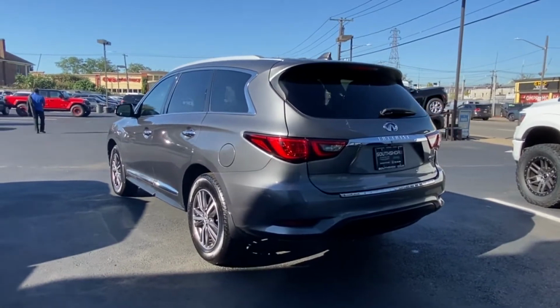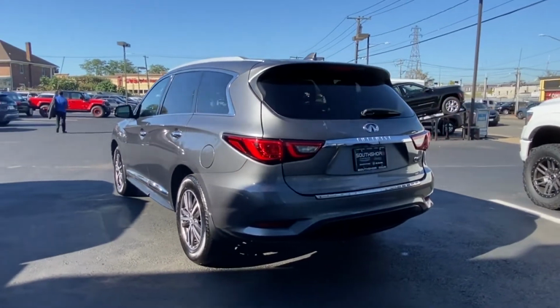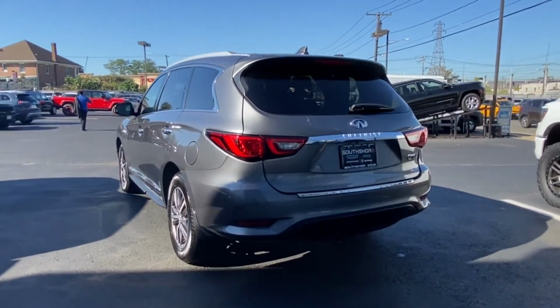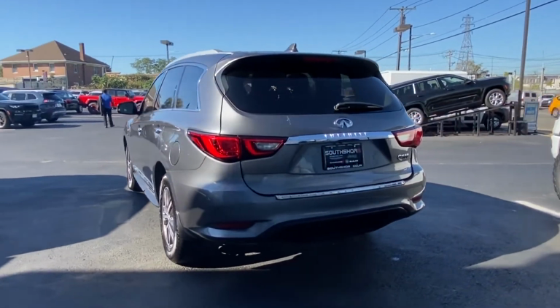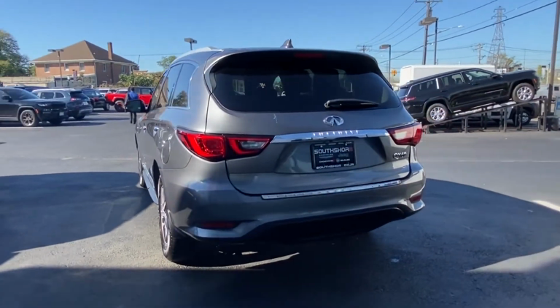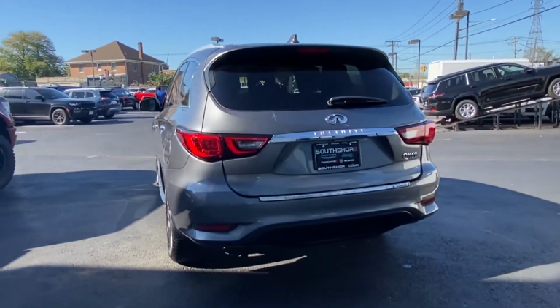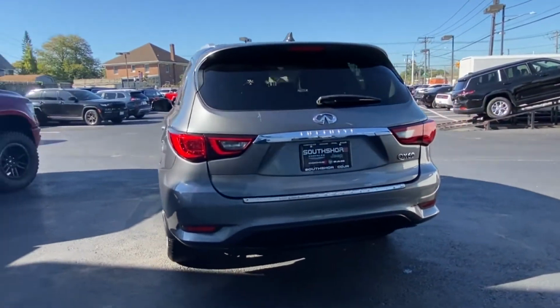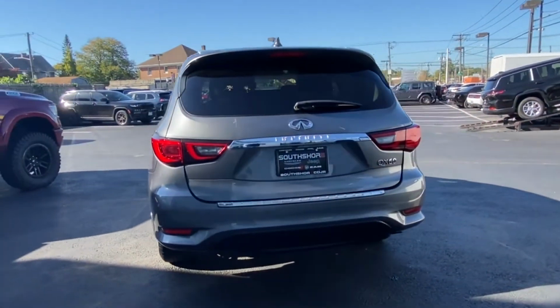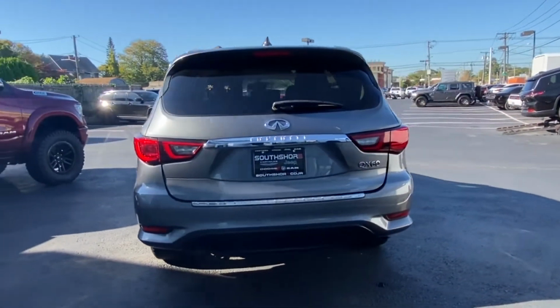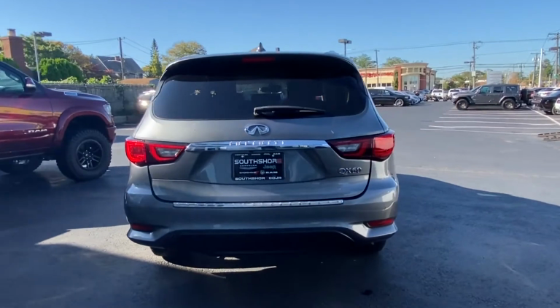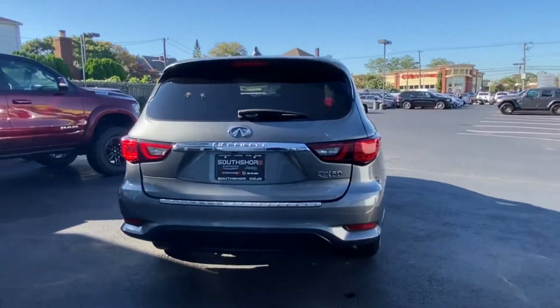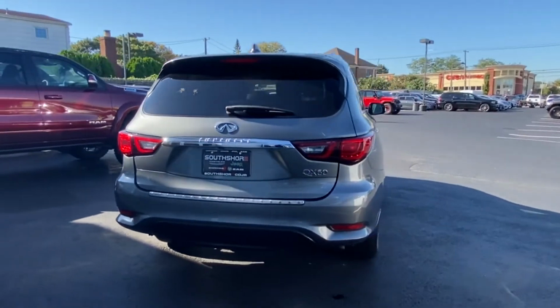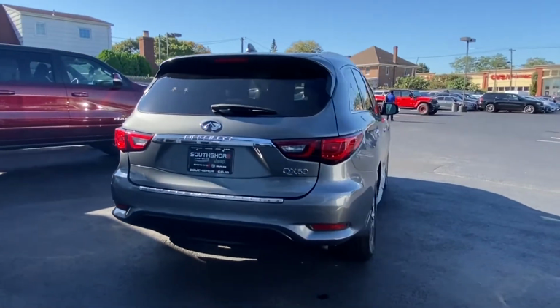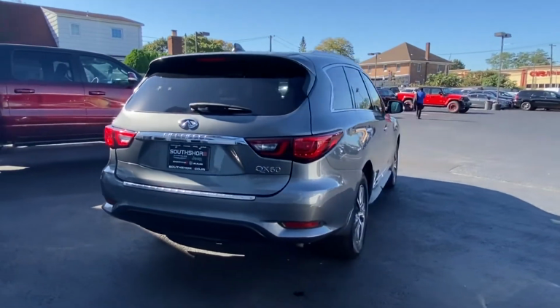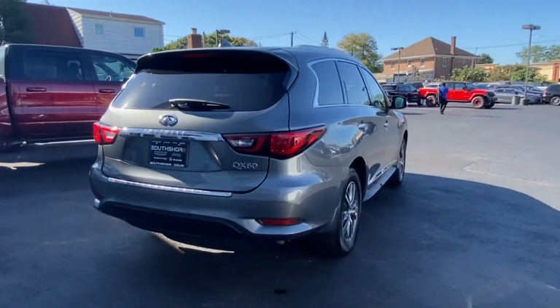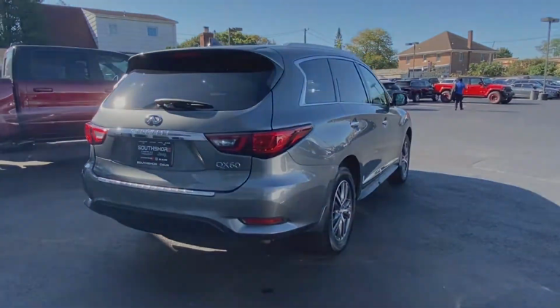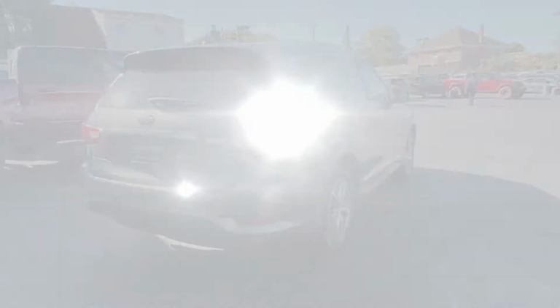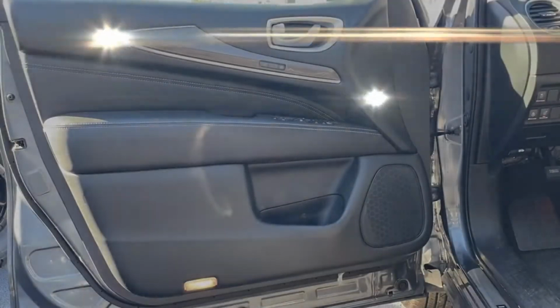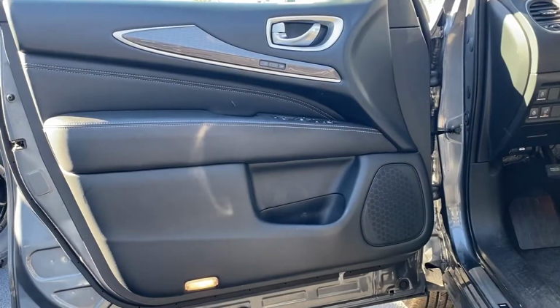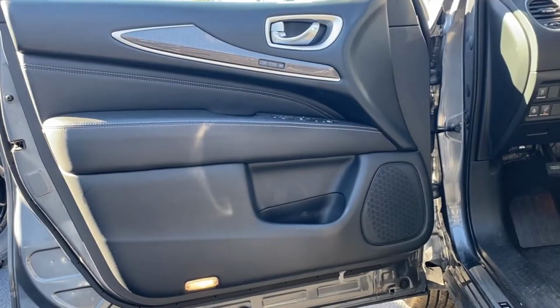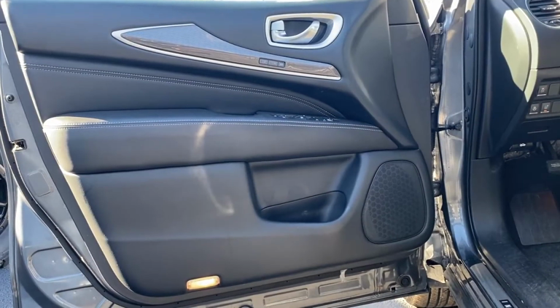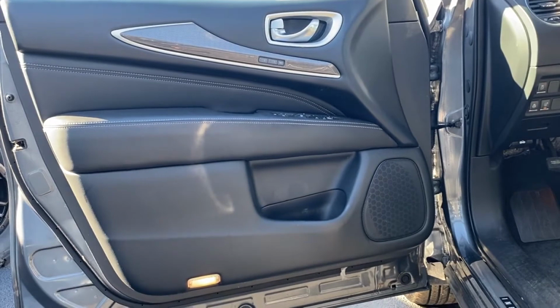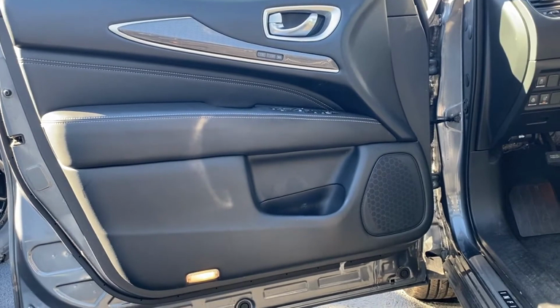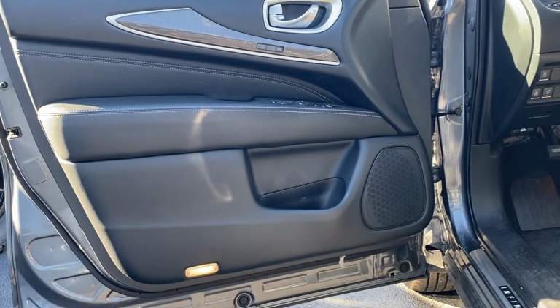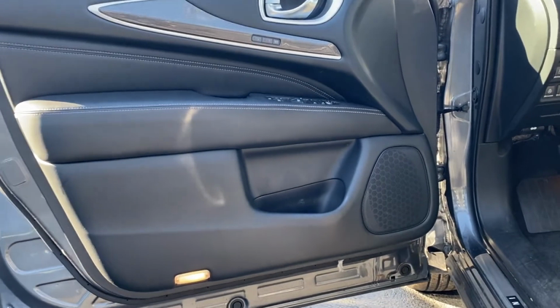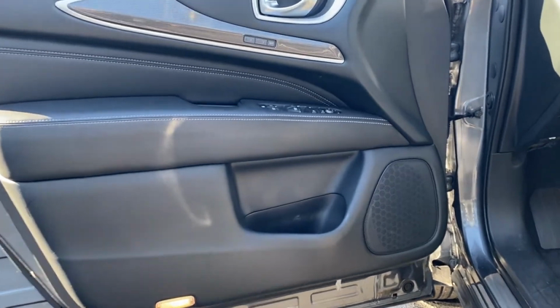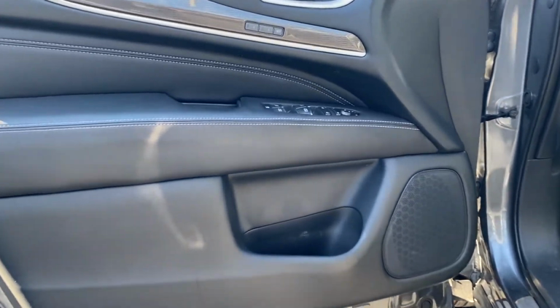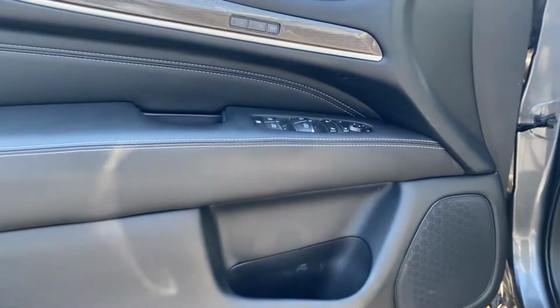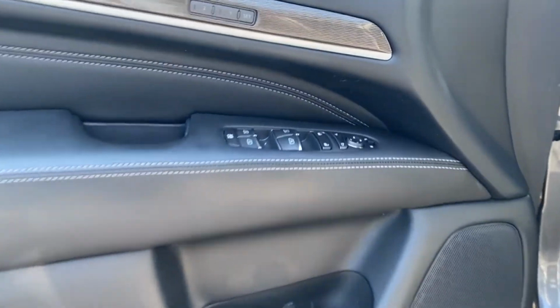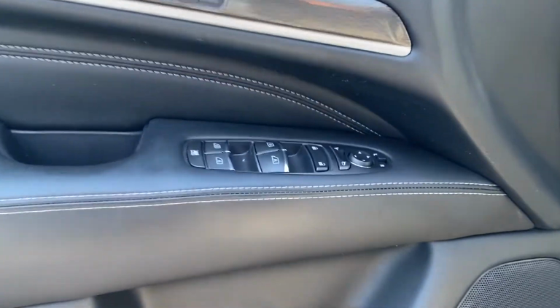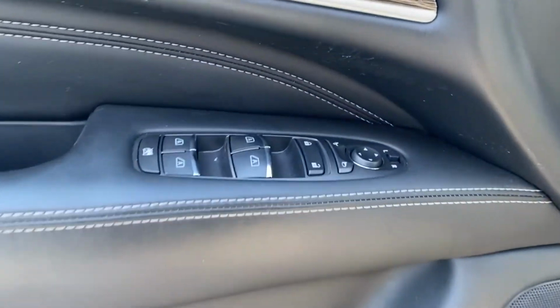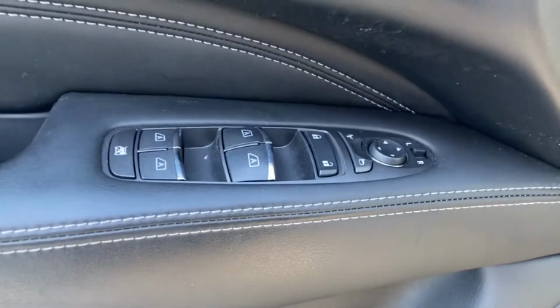It includes ample space for all passengers and comes with the following: side view mirrors with turn signals, backup camera, navigation, satellite radio, premium sound system, and multi-zone air conditioning.